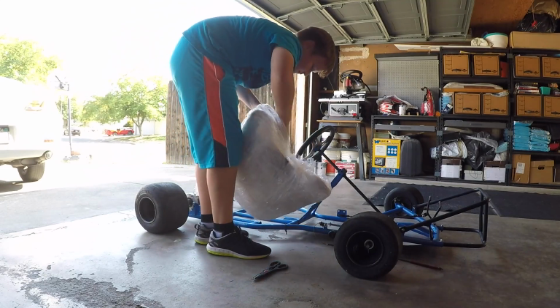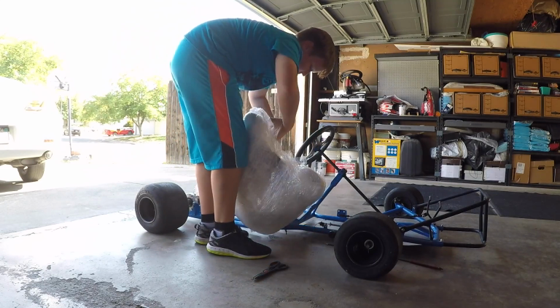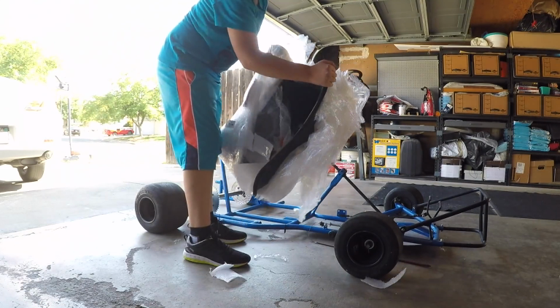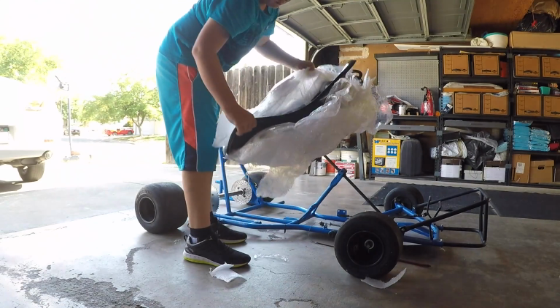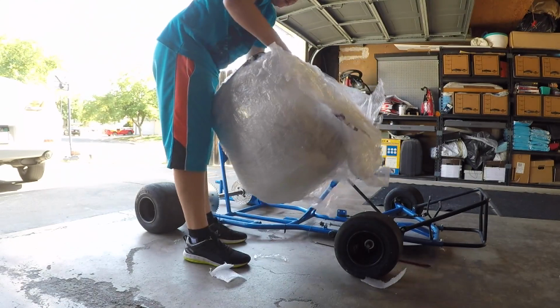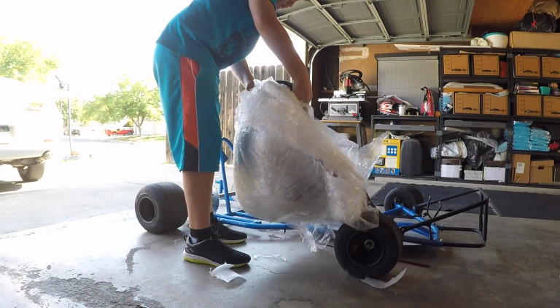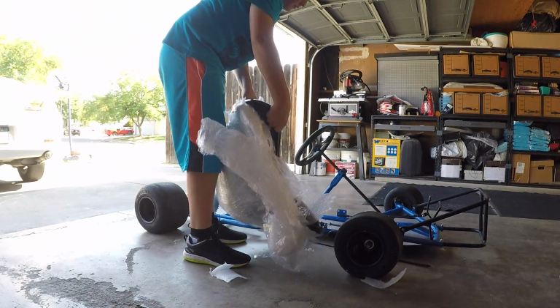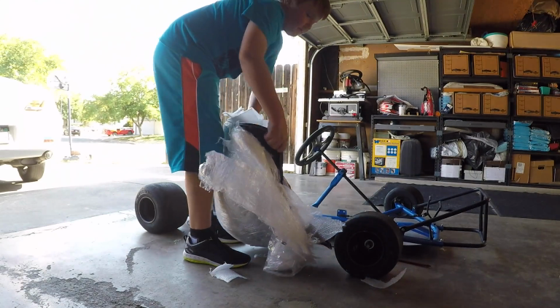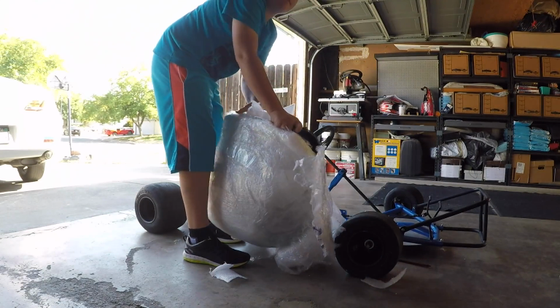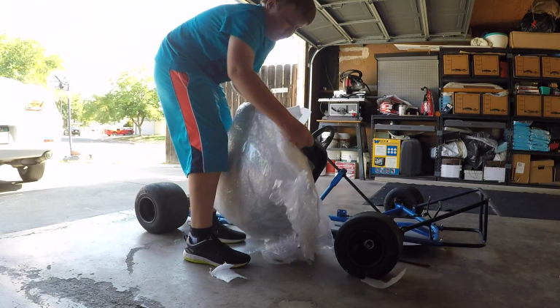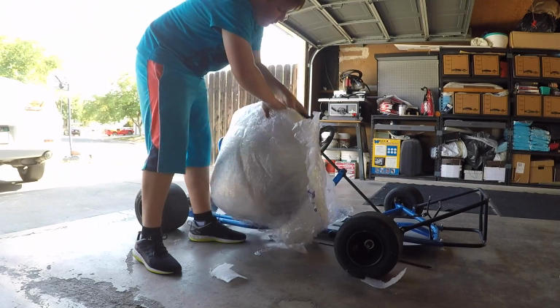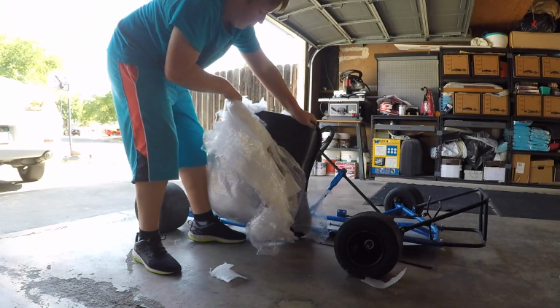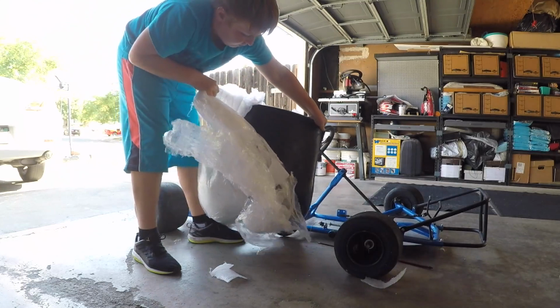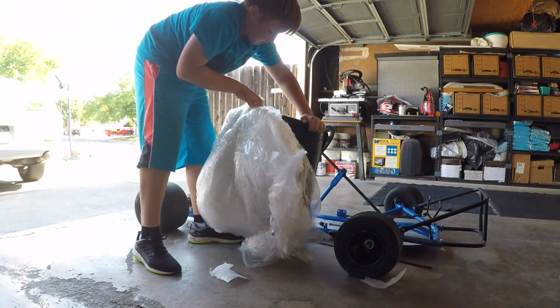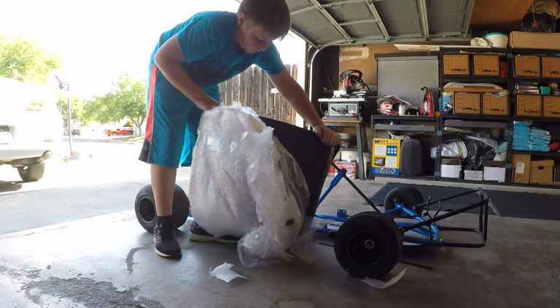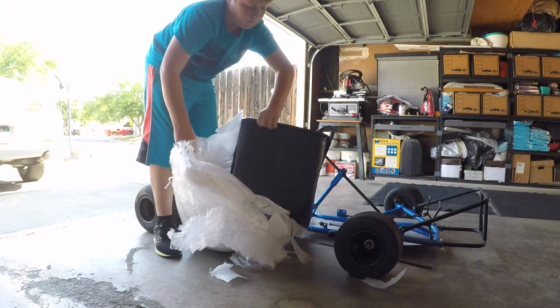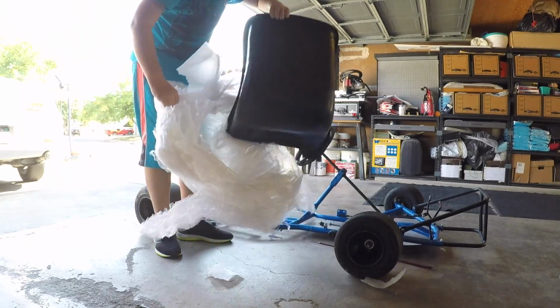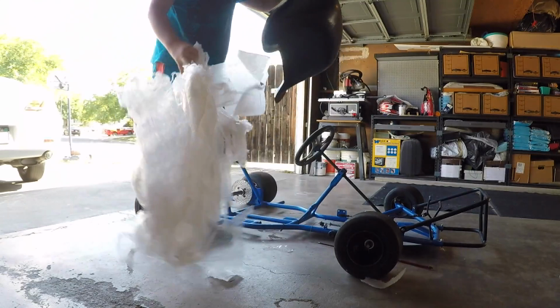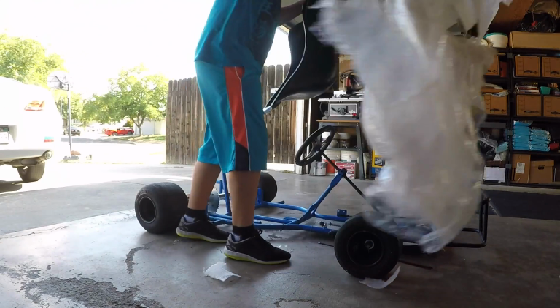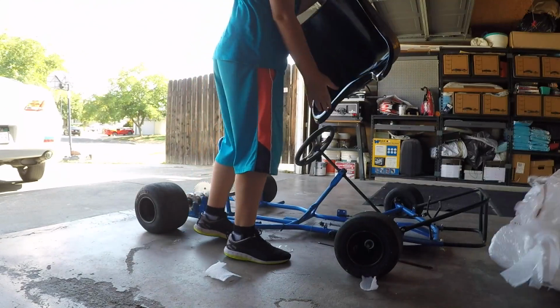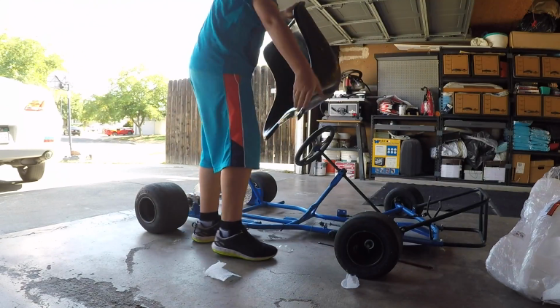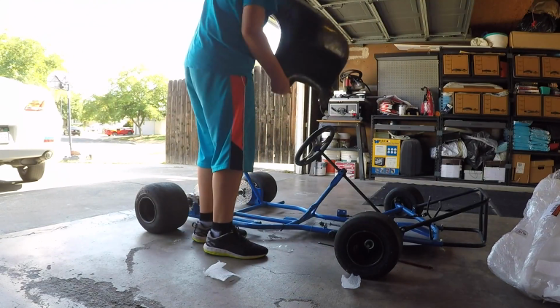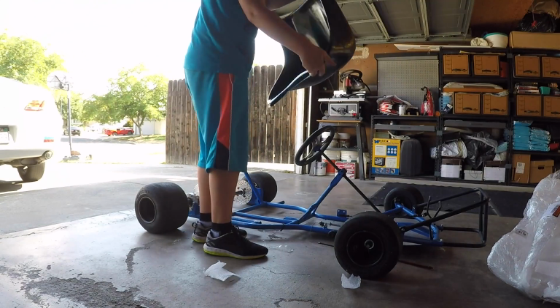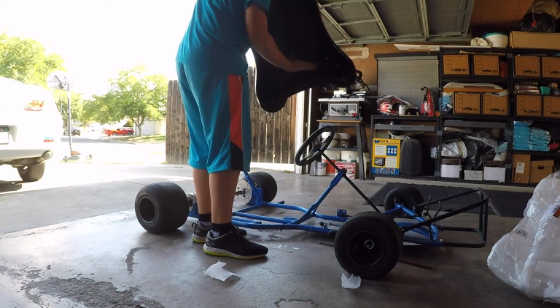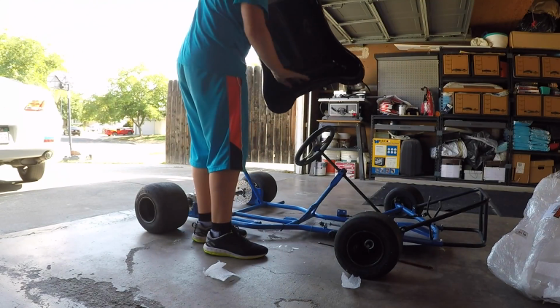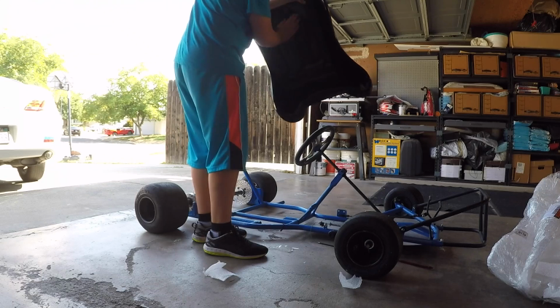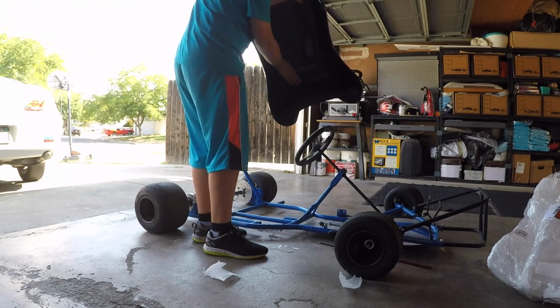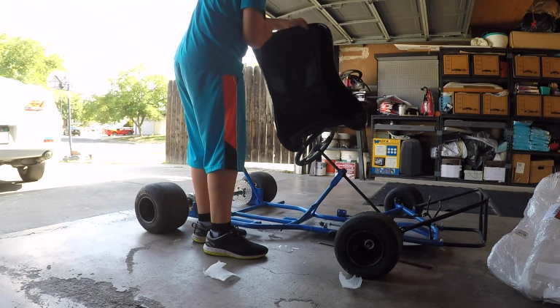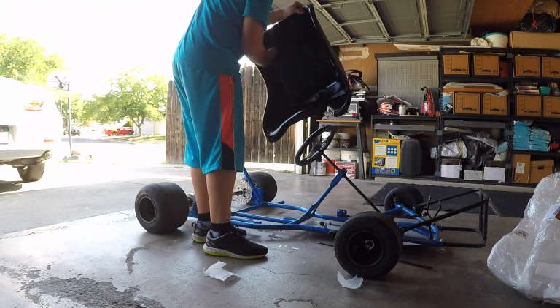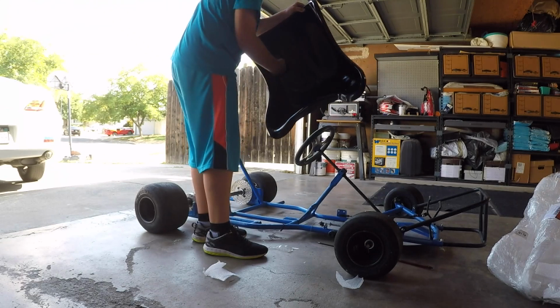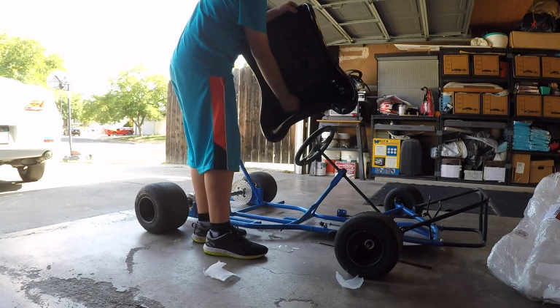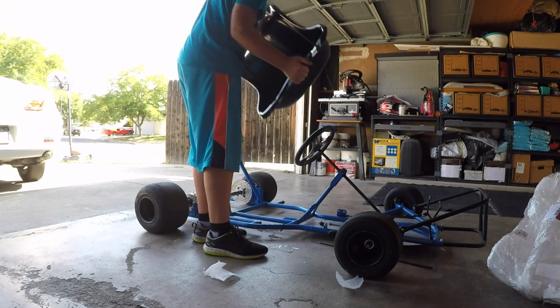This 14-and-a-half inch fiberglass seat was purchased on eBay for around $80. If you know any other websites that might sell them cheaper, let us know by leaving a link down below so that other people can take advantage of those good deals.